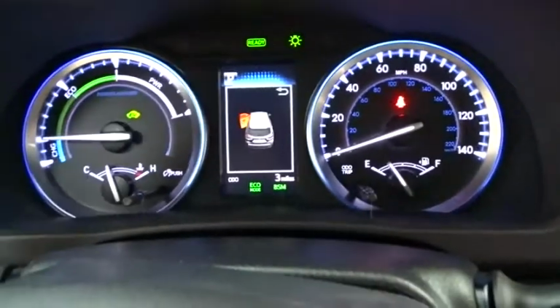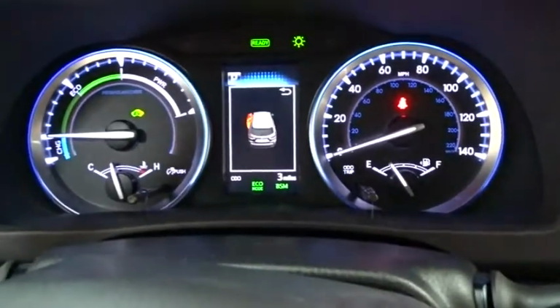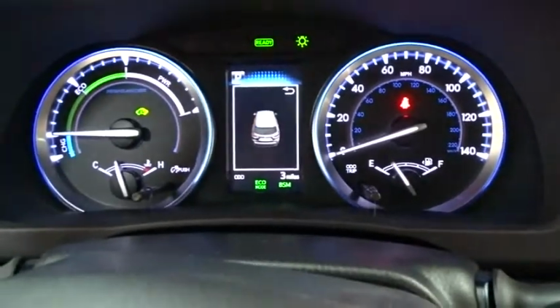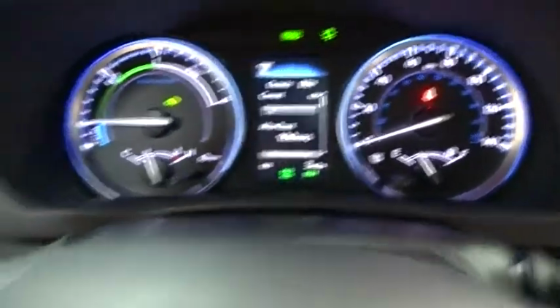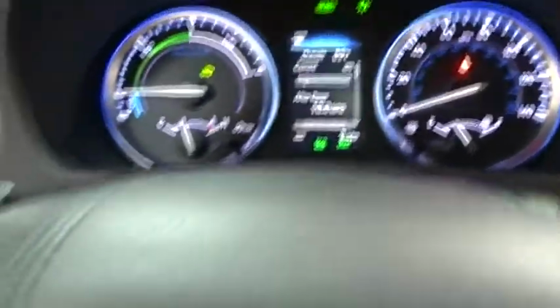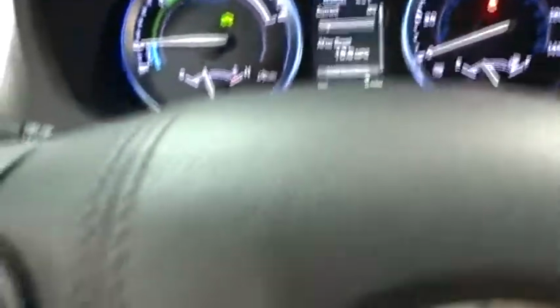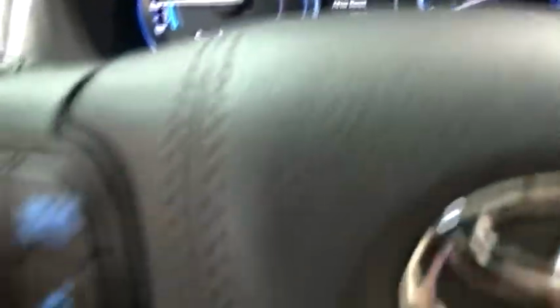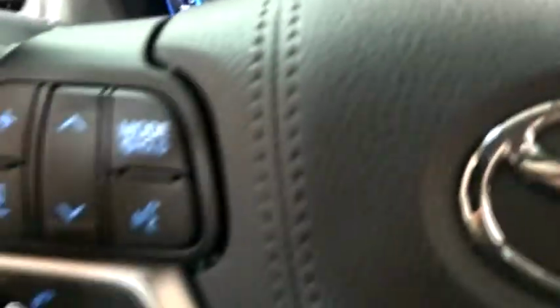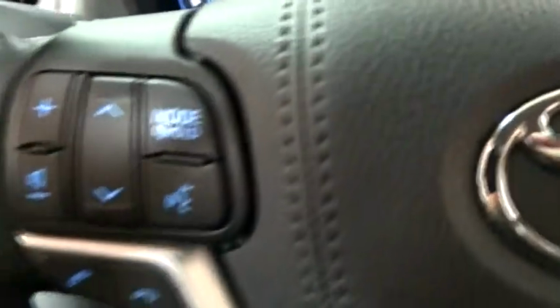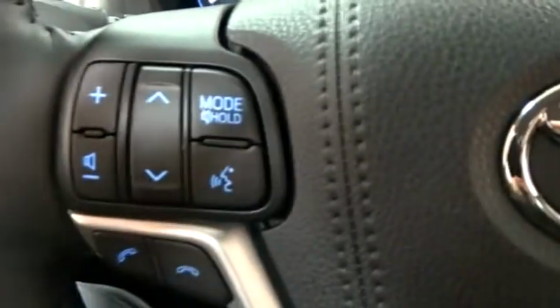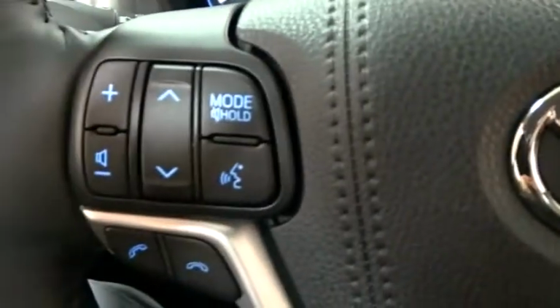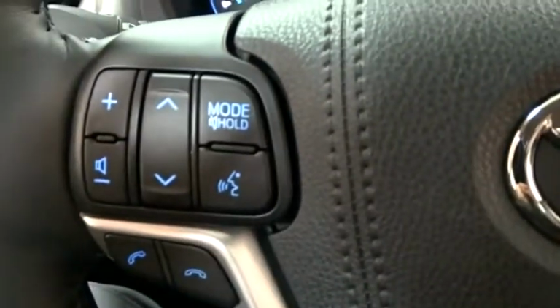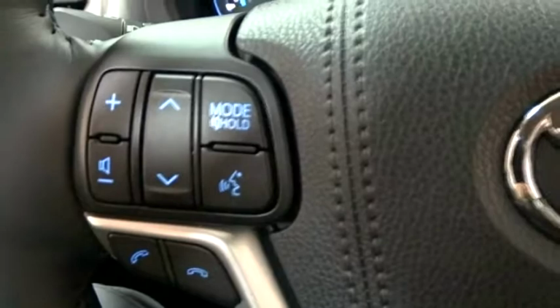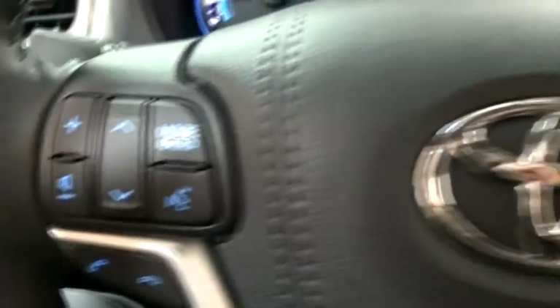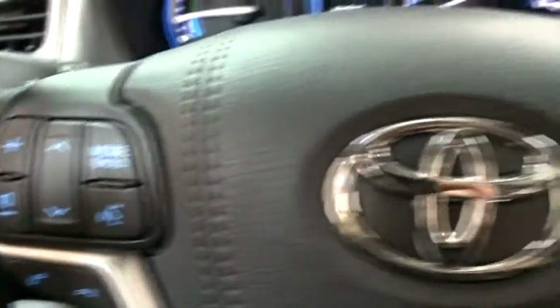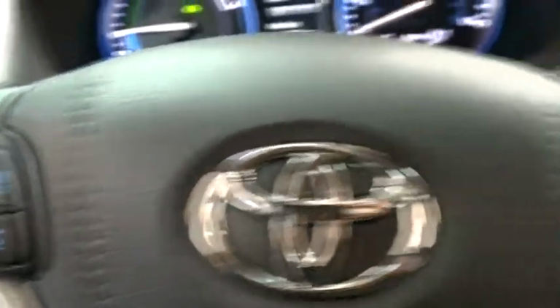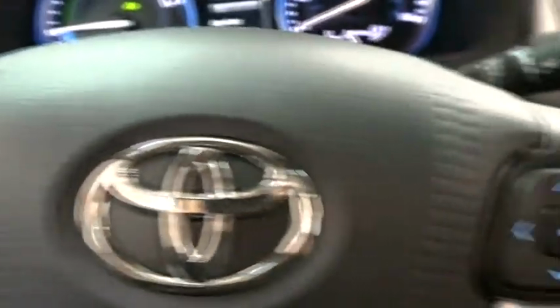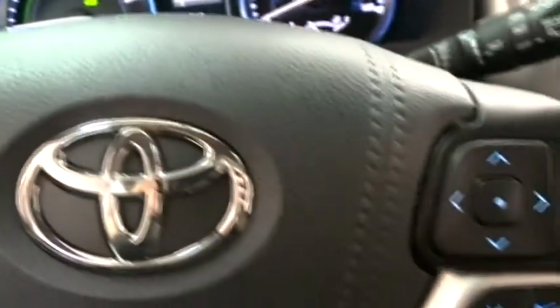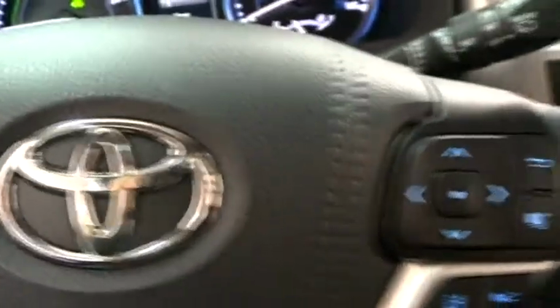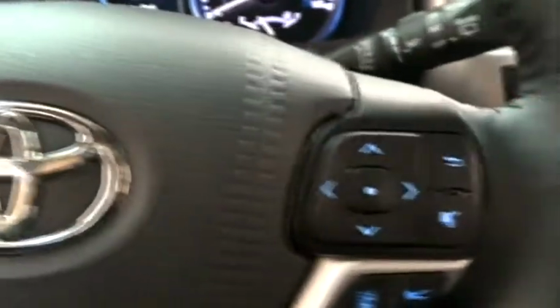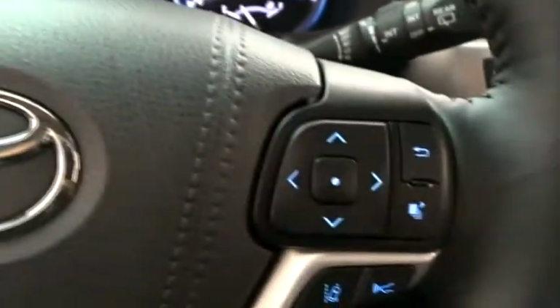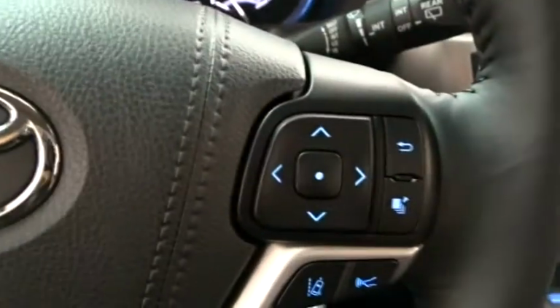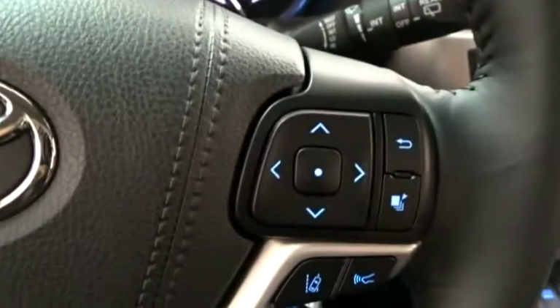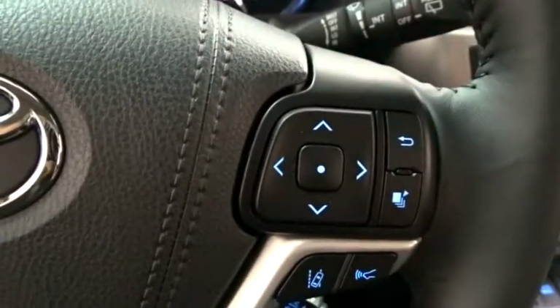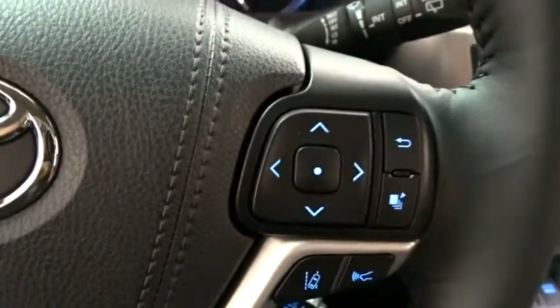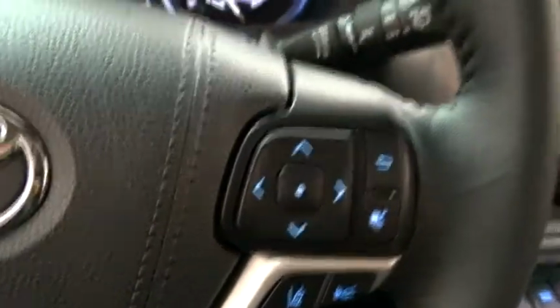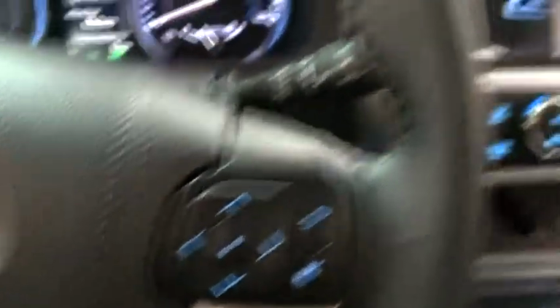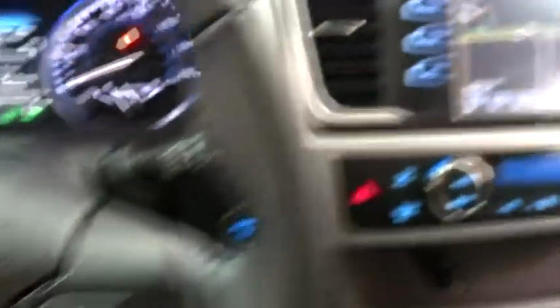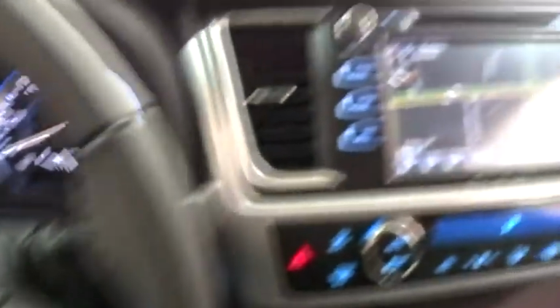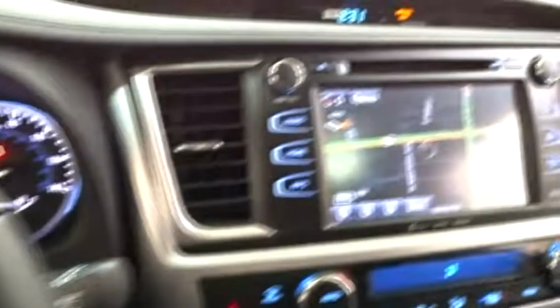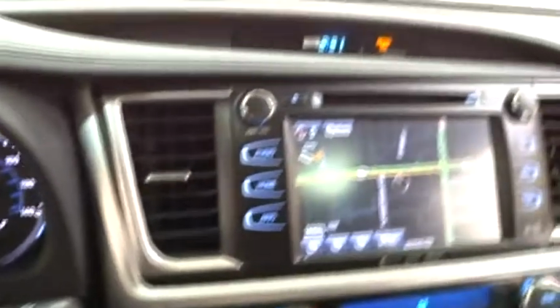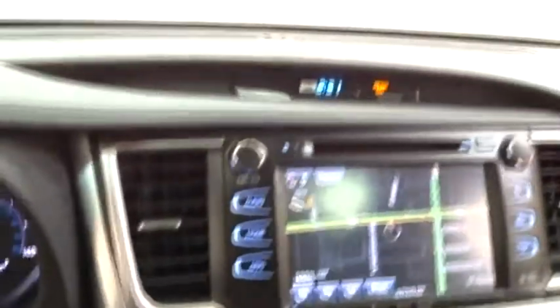Bluetooth, leather-wrapped steering wheel, adjustable steering wheel, power steering, hard disk drive media storage, keyless start, cruise control, auto-dimming rear-view mirror.